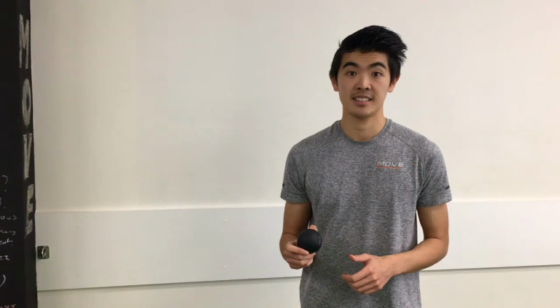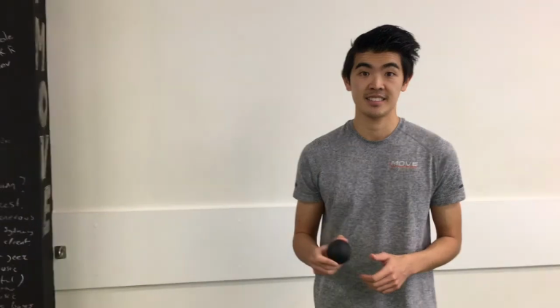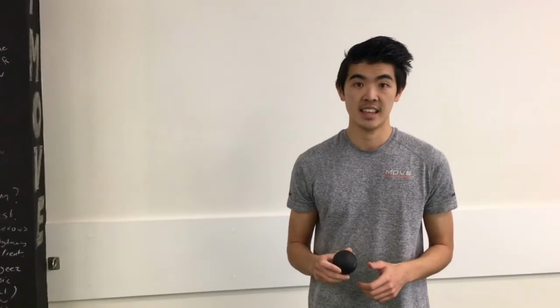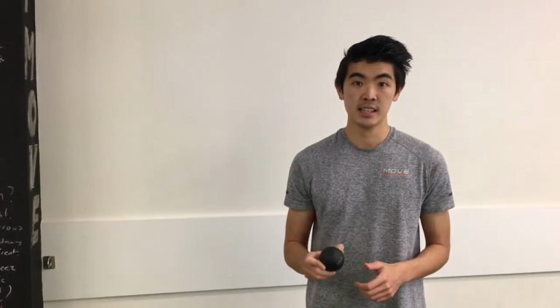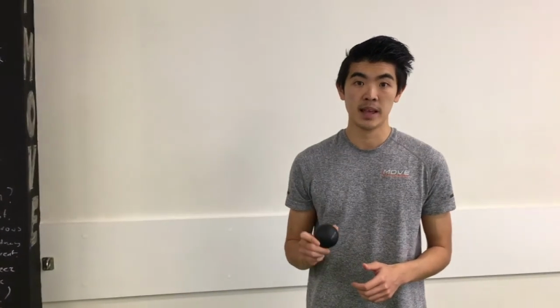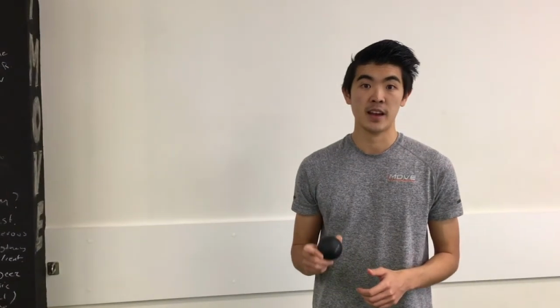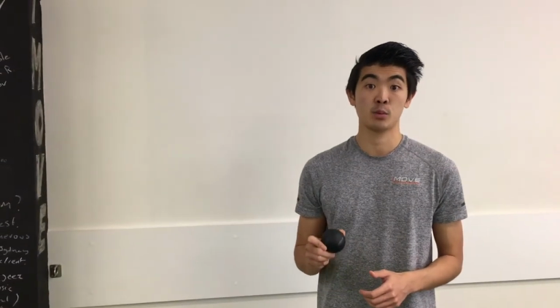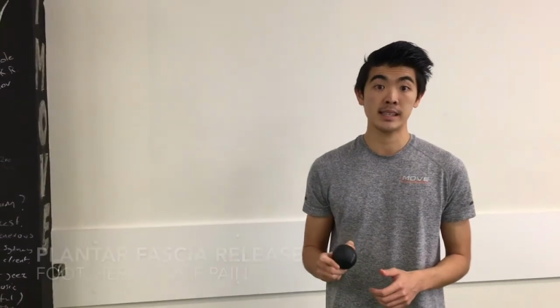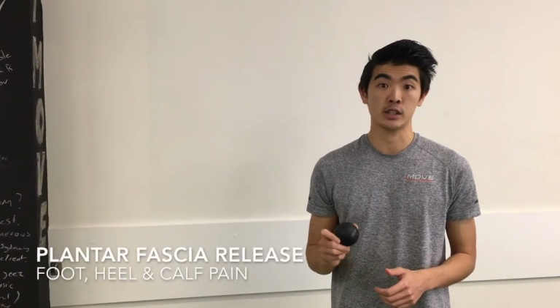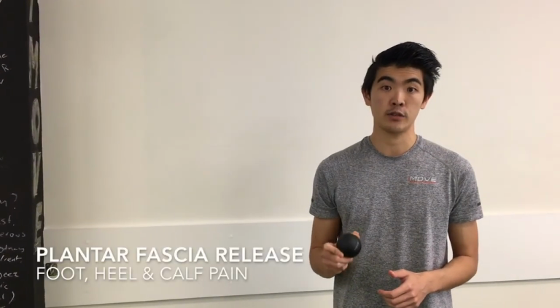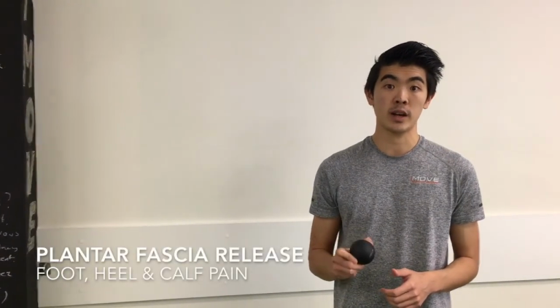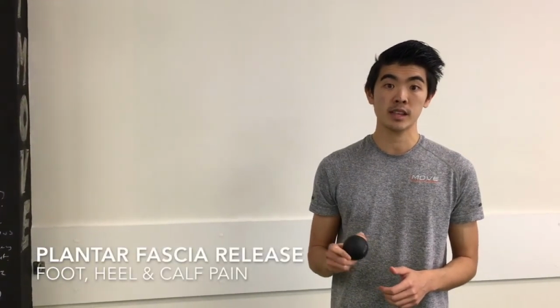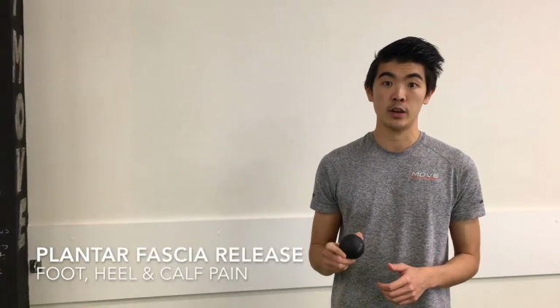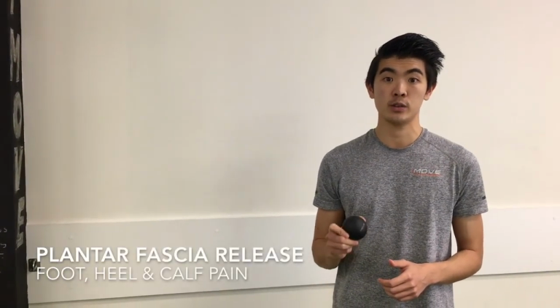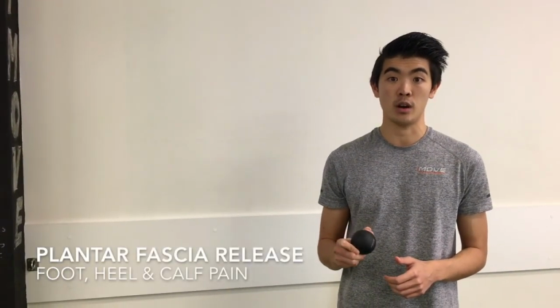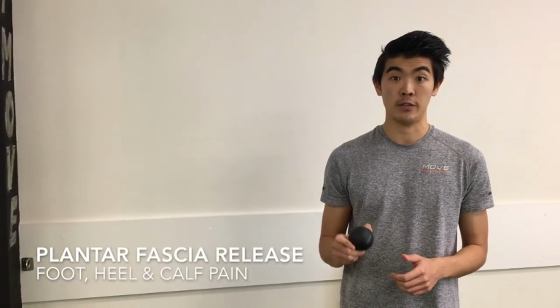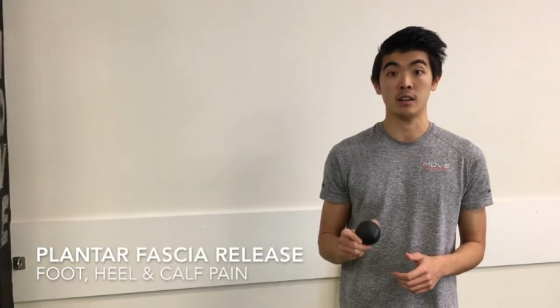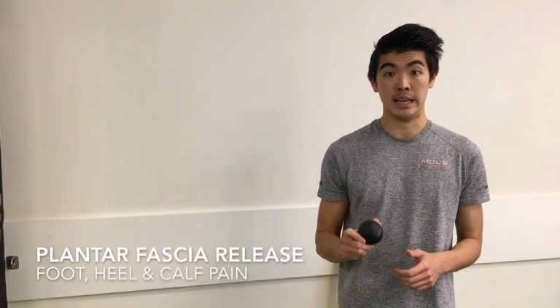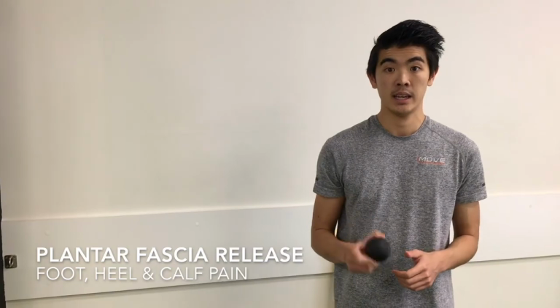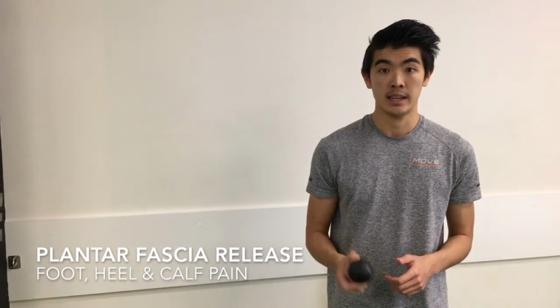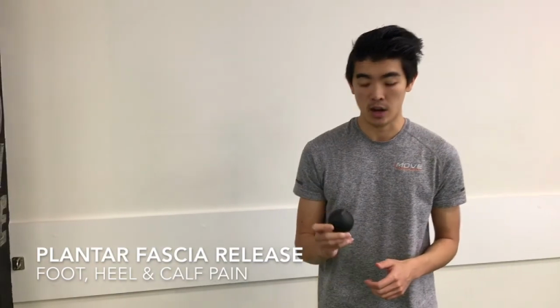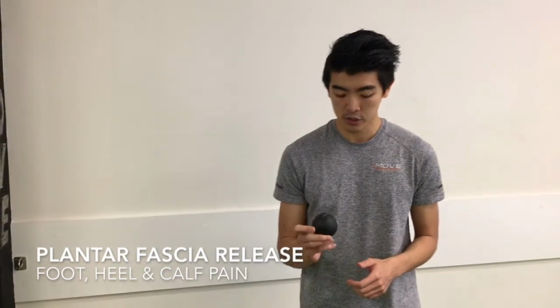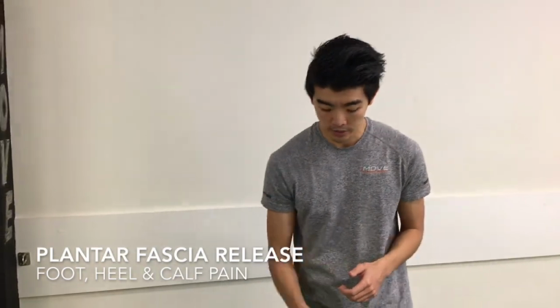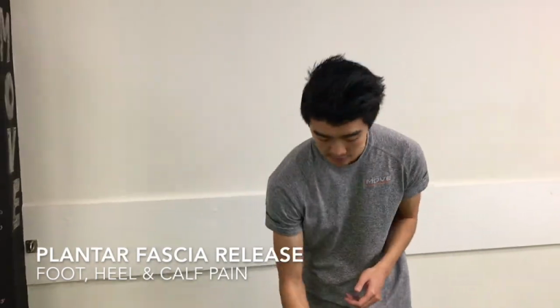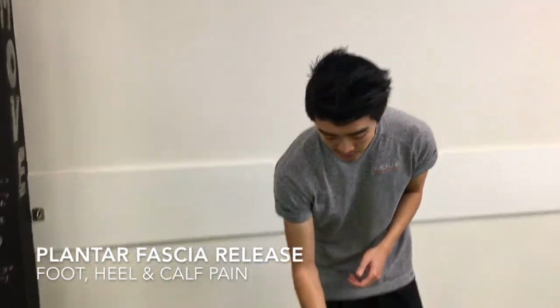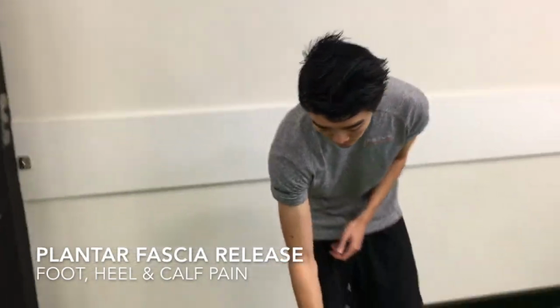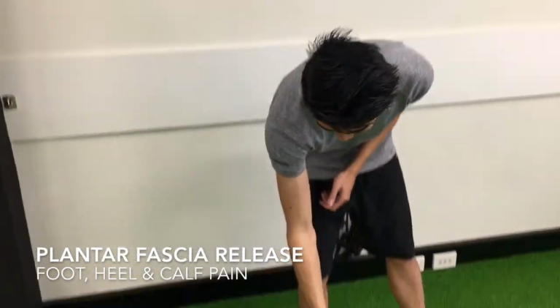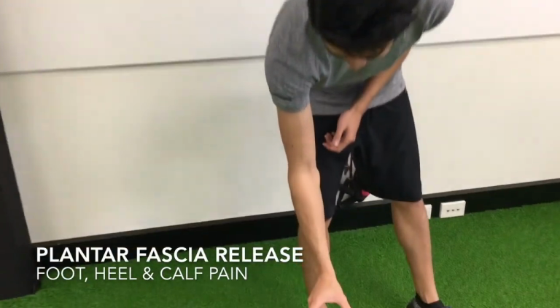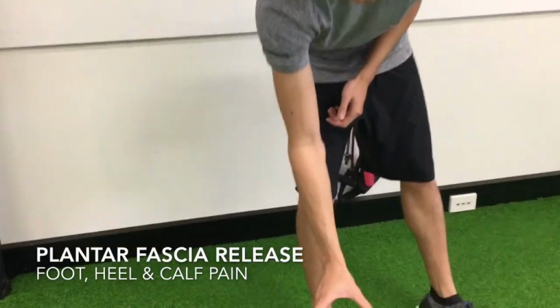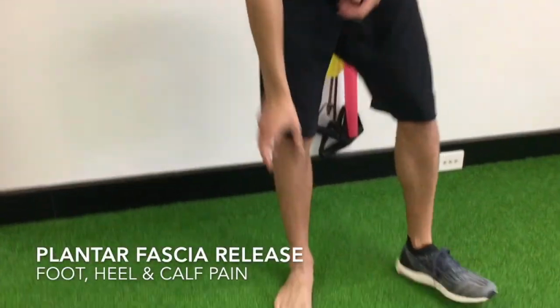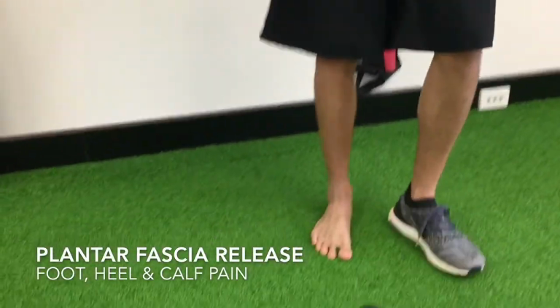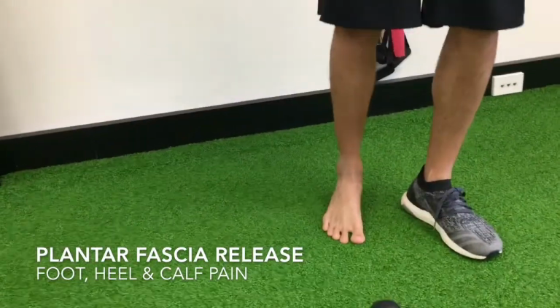This plantar fascia release is good for runners and those who are on their feet all day. I'm going to show you this exercise with my black ball.